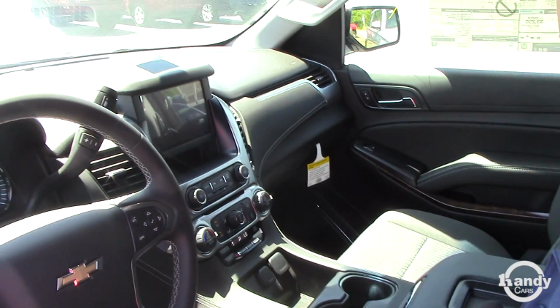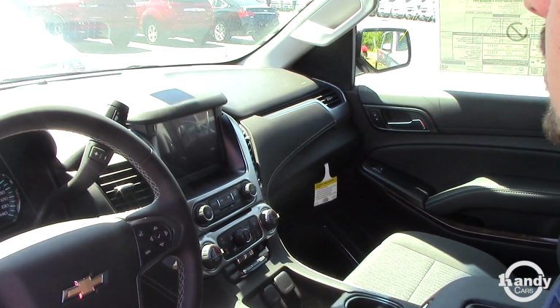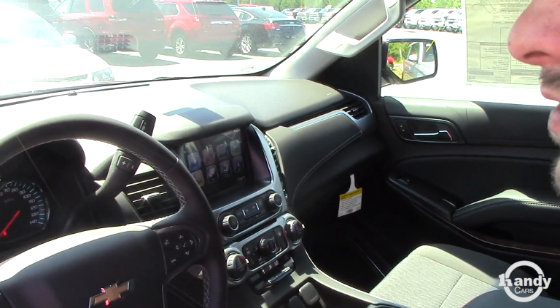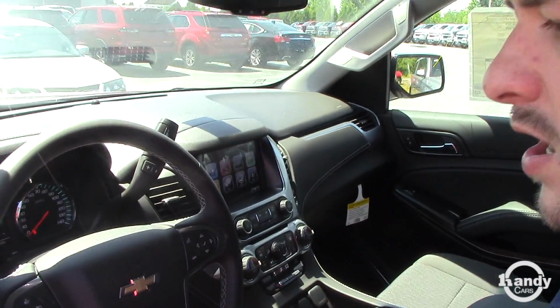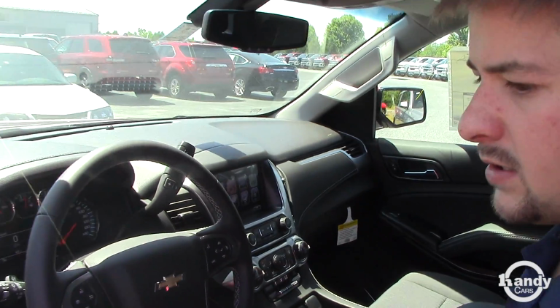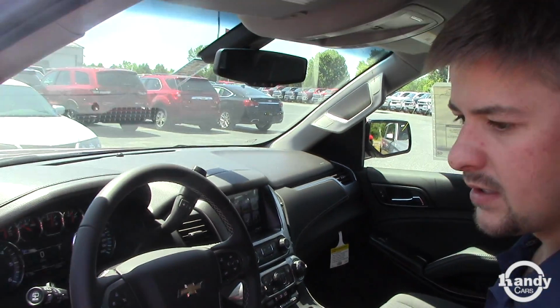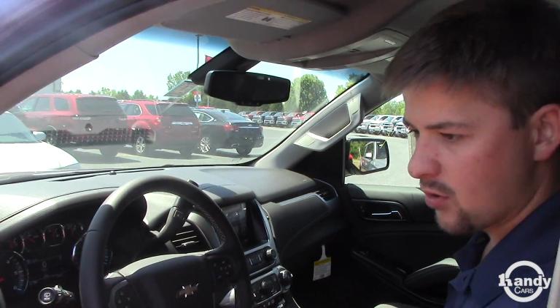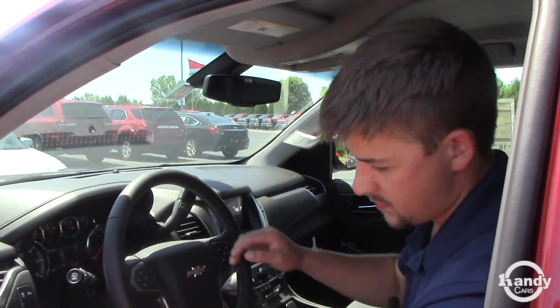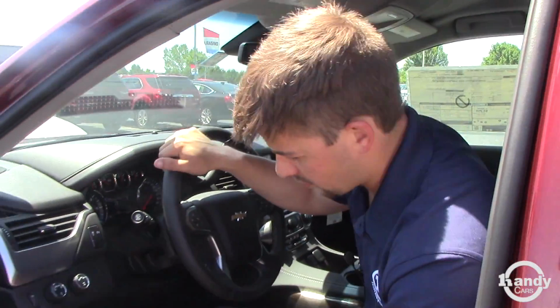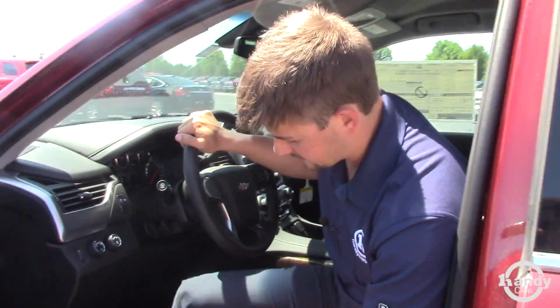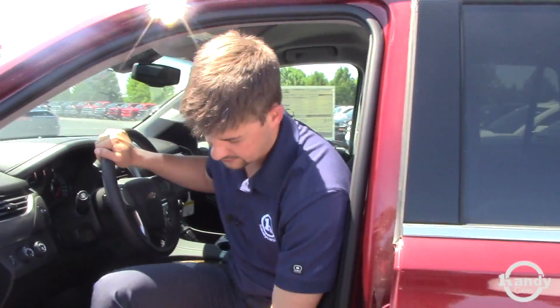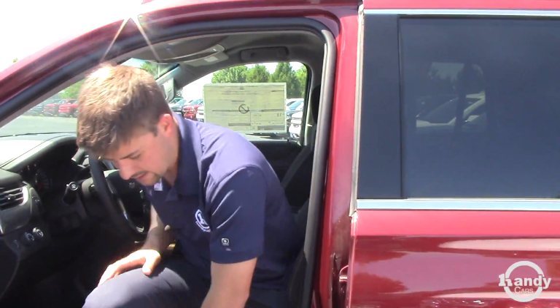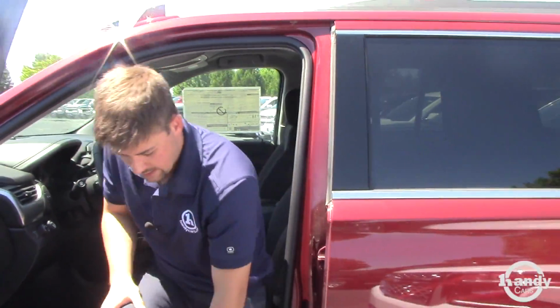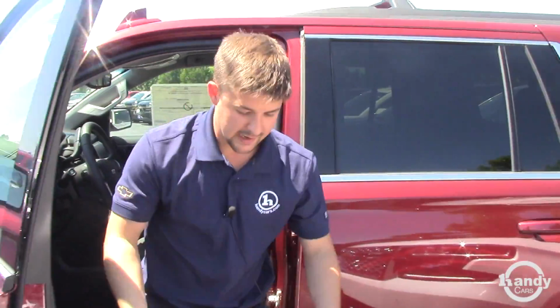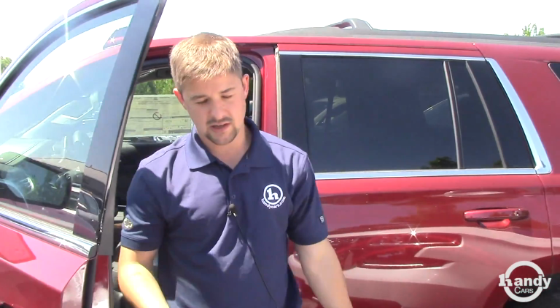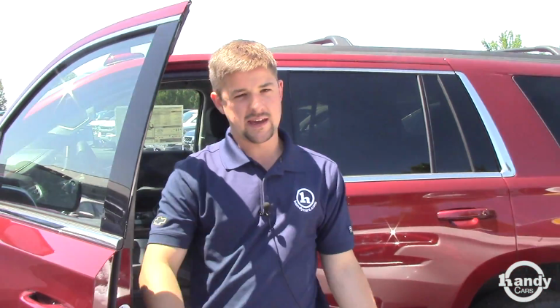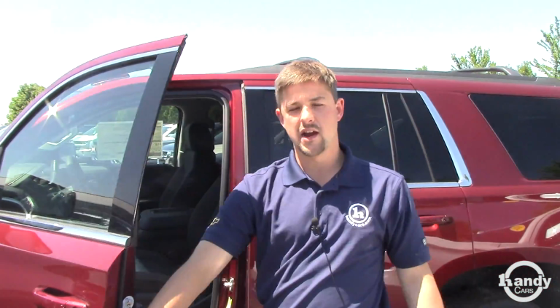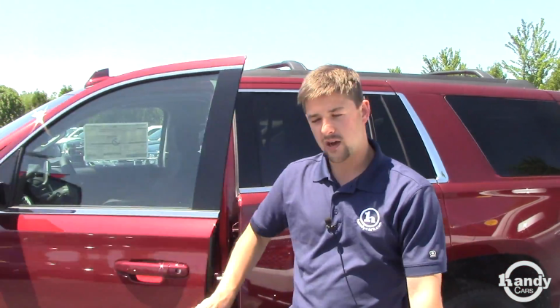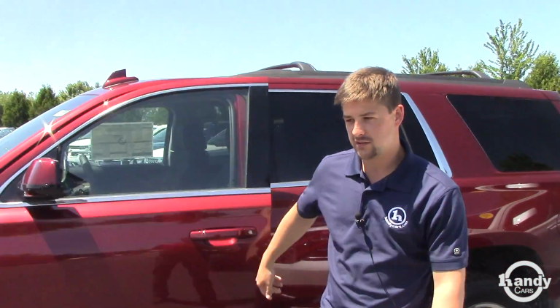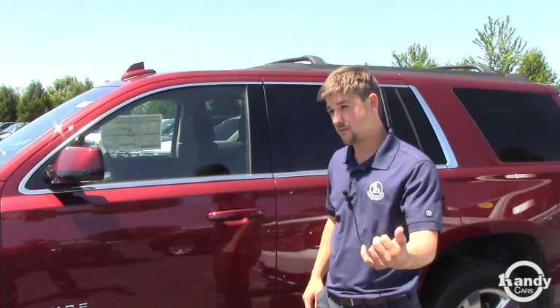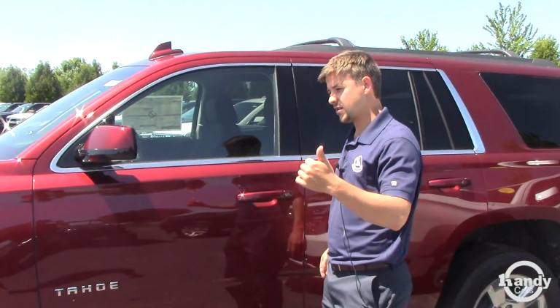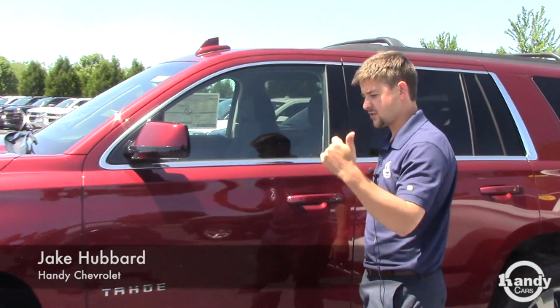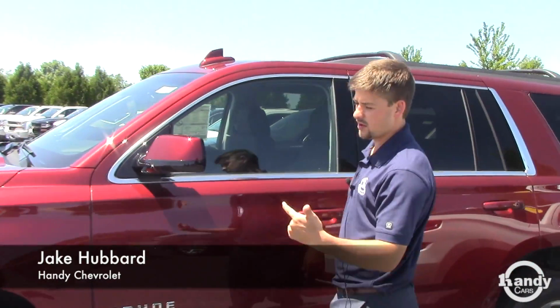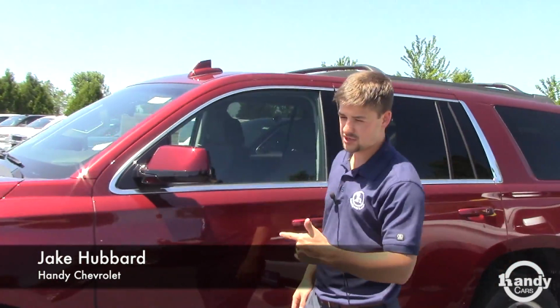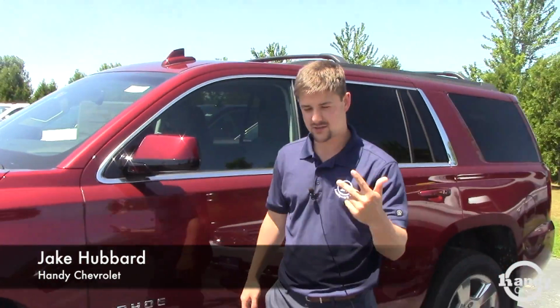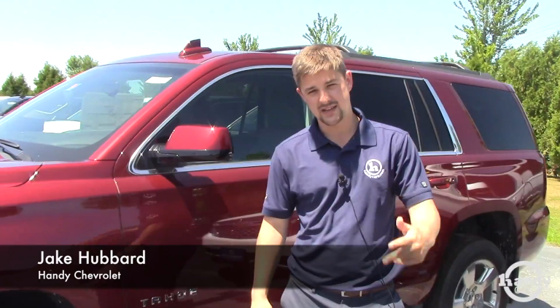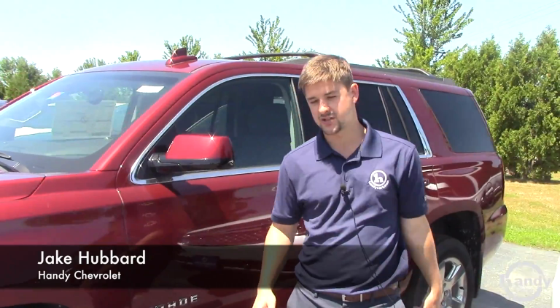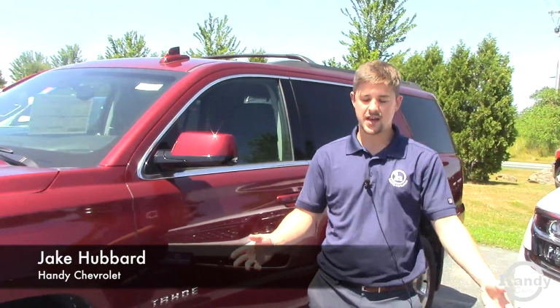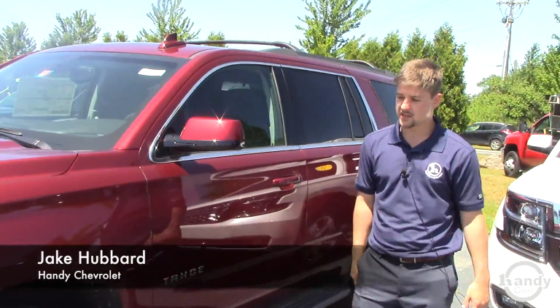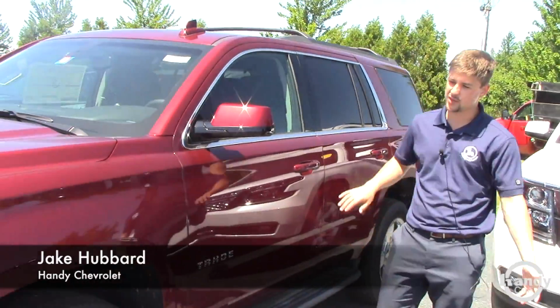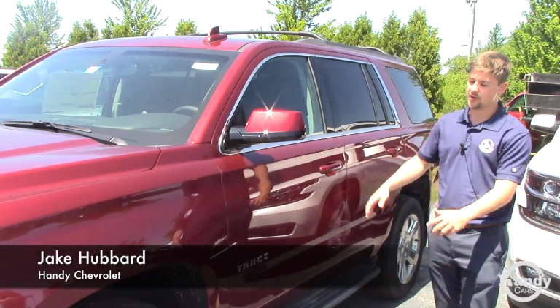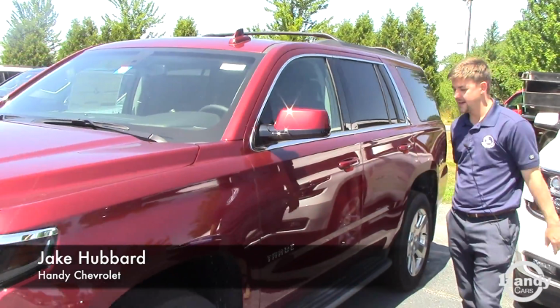No sunroof in this model. Power windows, power door locks, things like that. Here at Handy's, we give you Handy Care — you're gonna get four tire rotations, four oil changes, three state inspections, things like that we can go over in more depth.